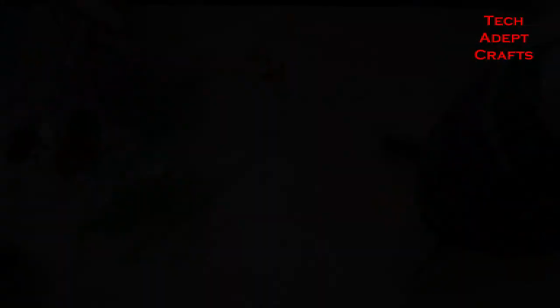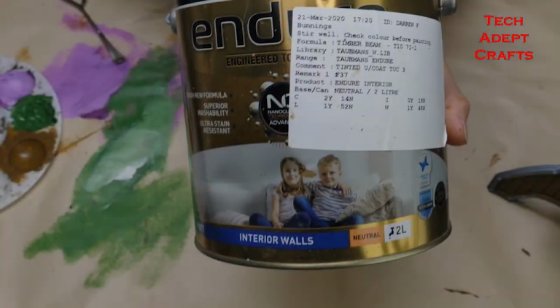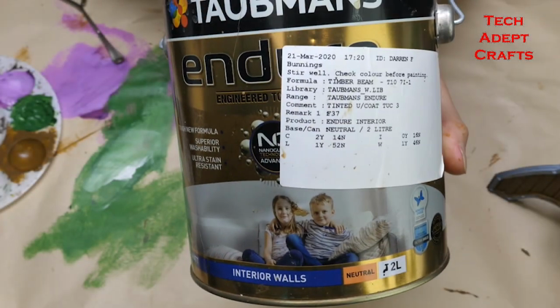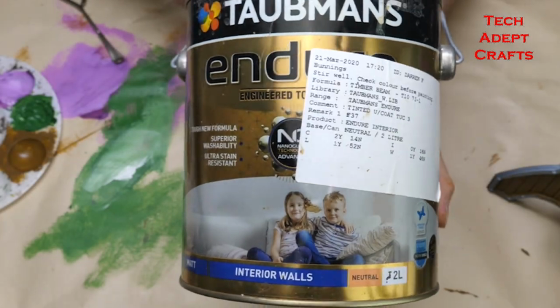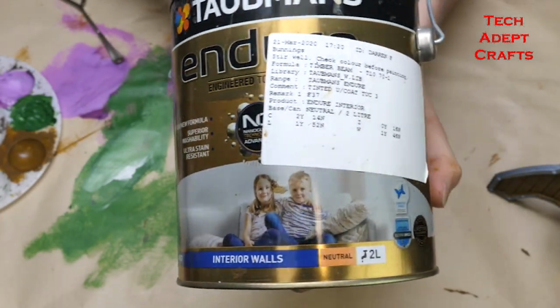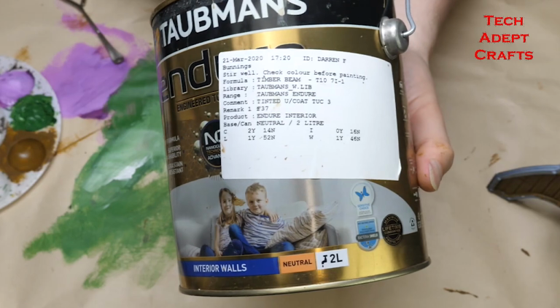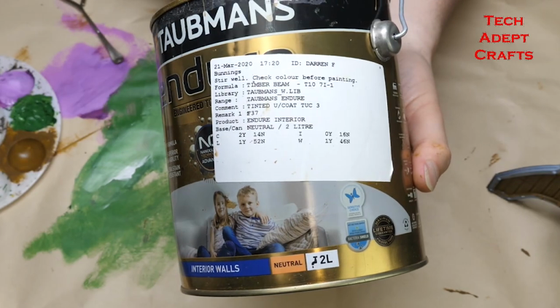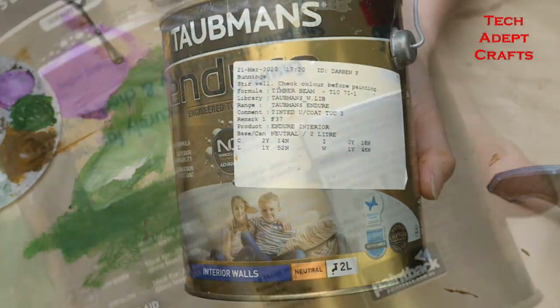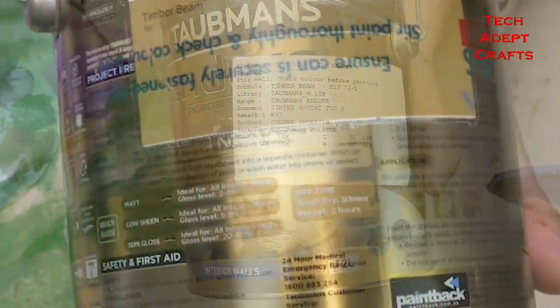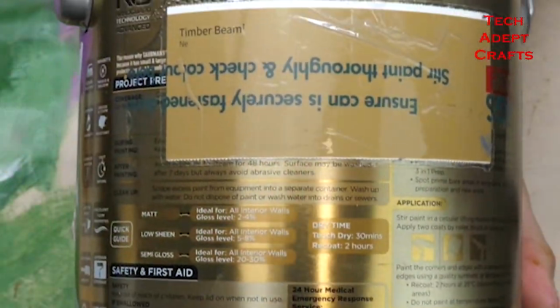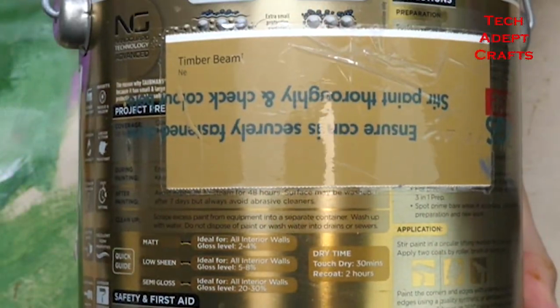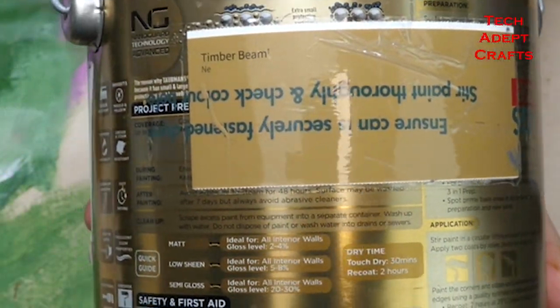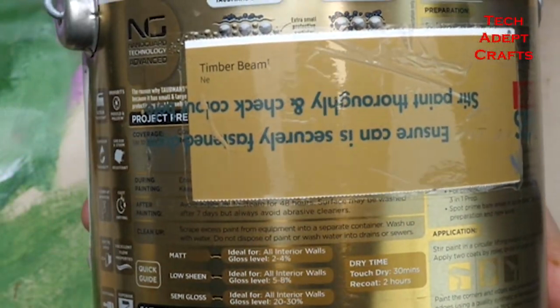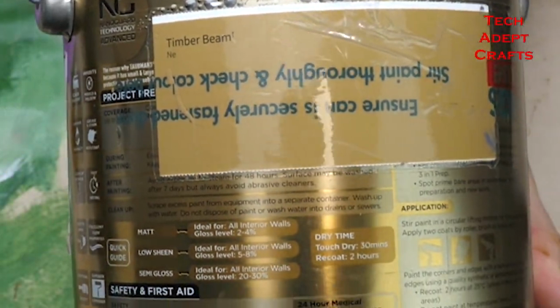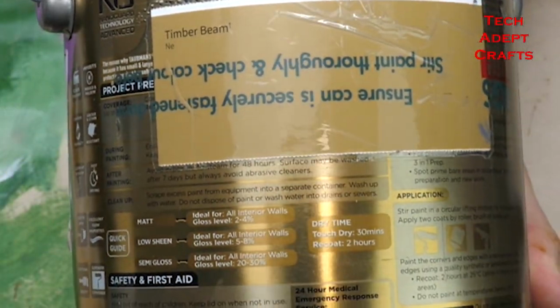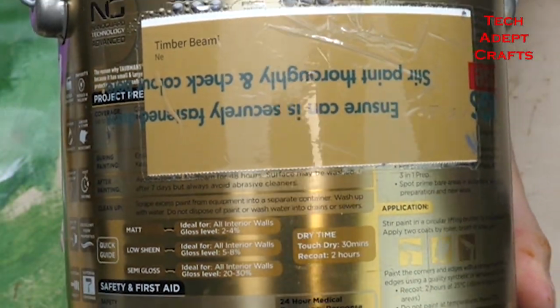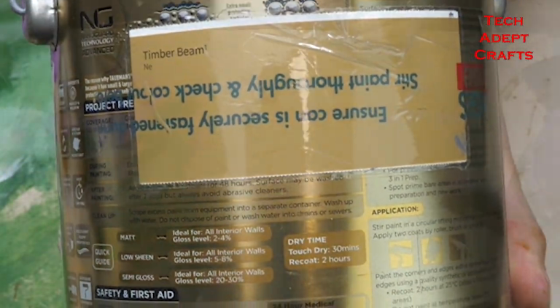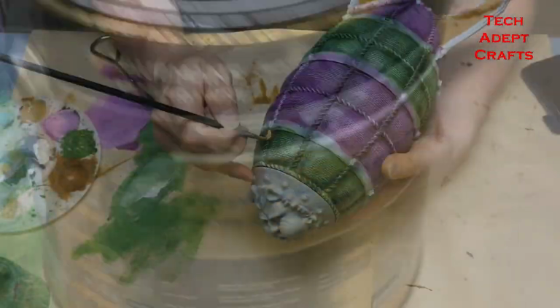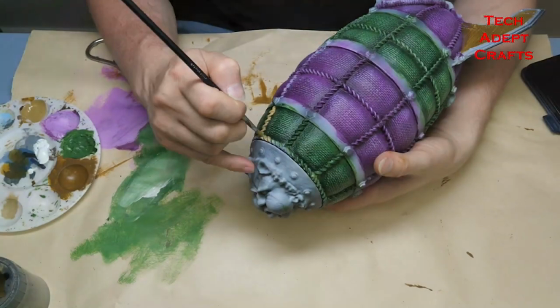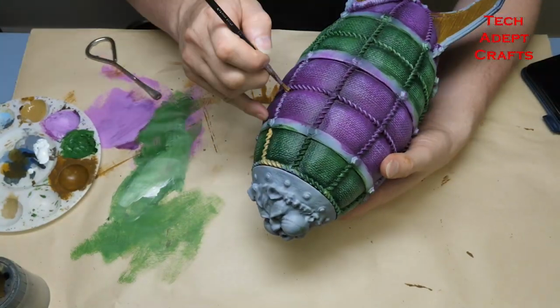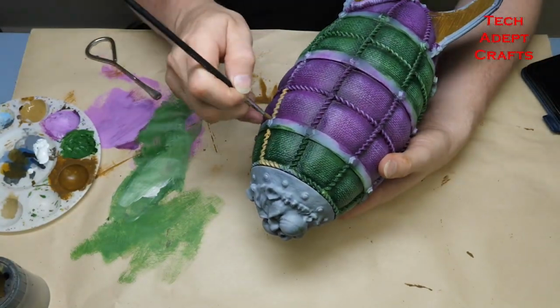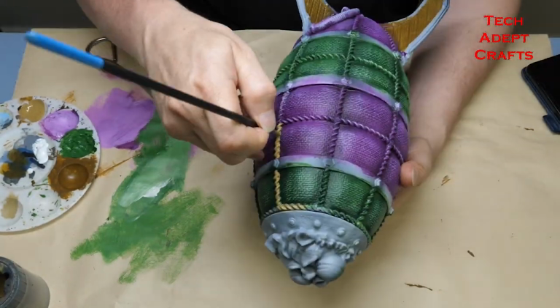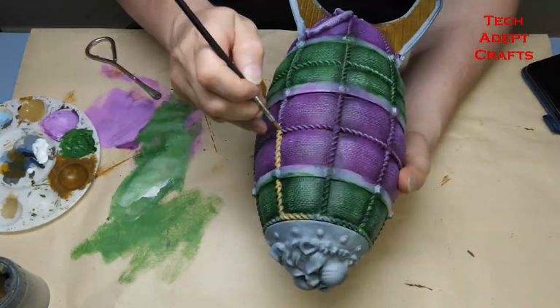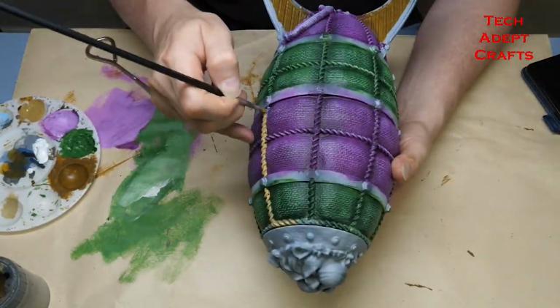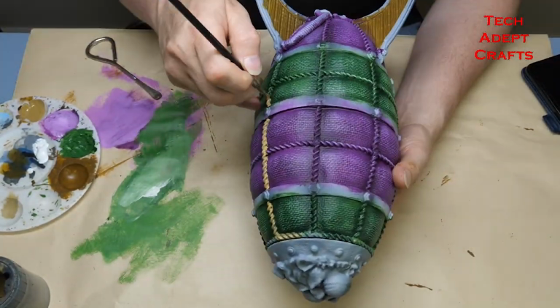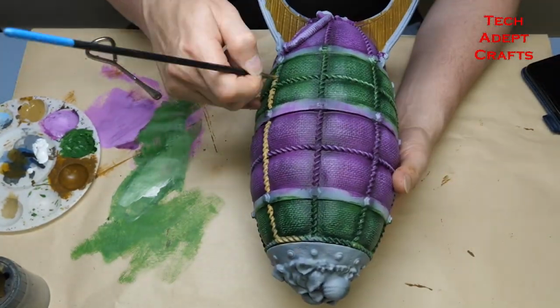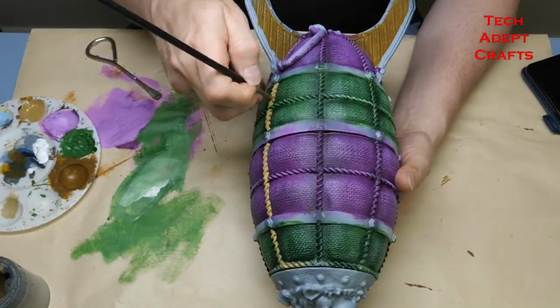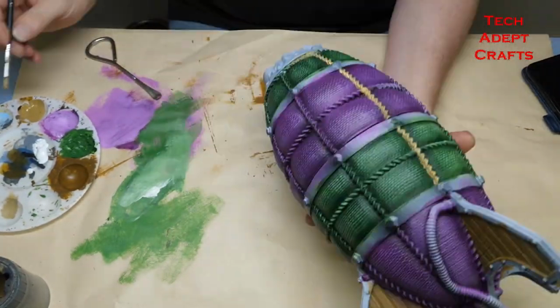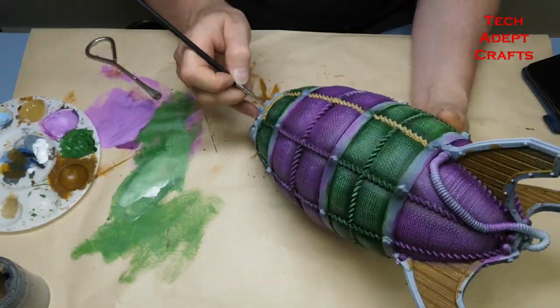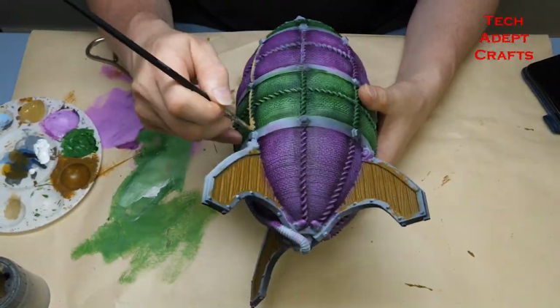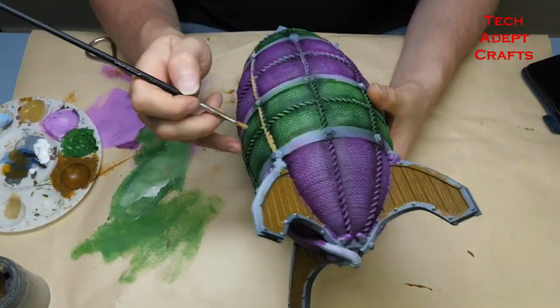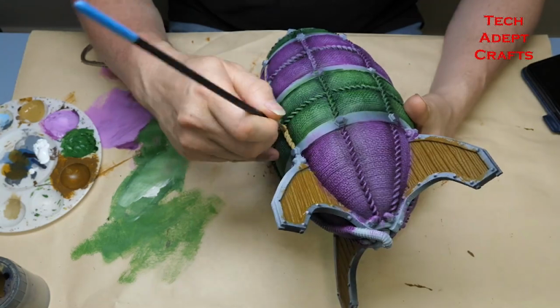The second of the major wood colours from the Tormund's range is Timber Beam. I use this as a dry brush on the timber at various times, but it's also a fantastic base for the rope.